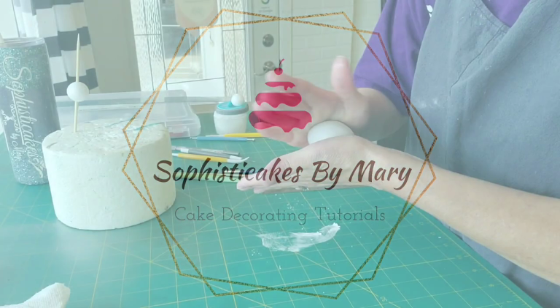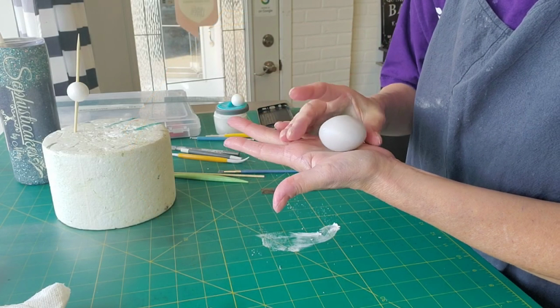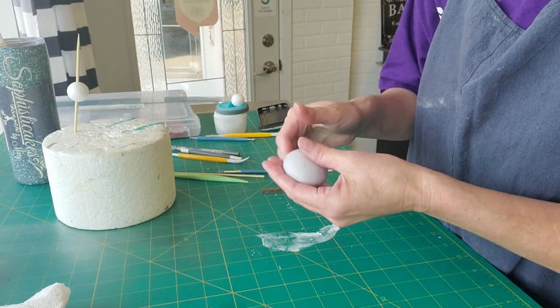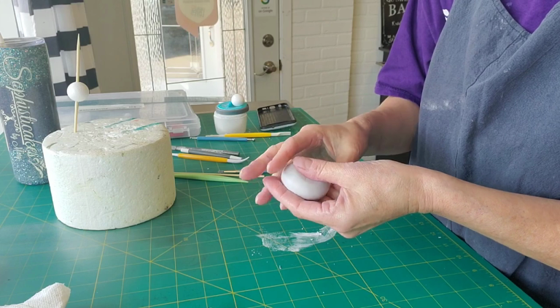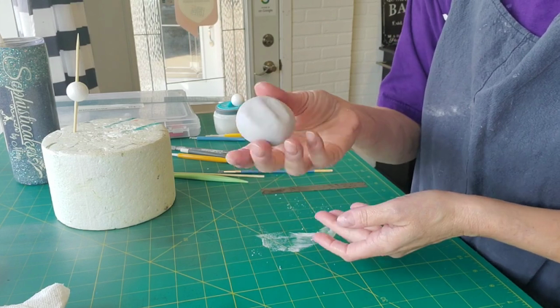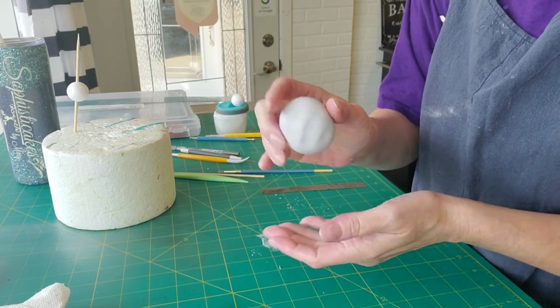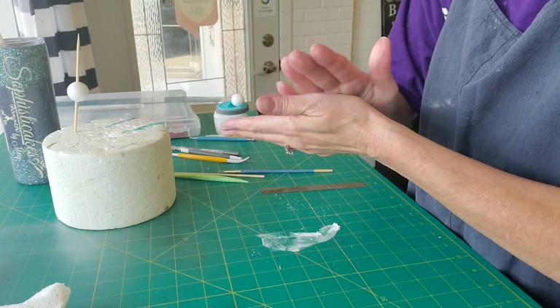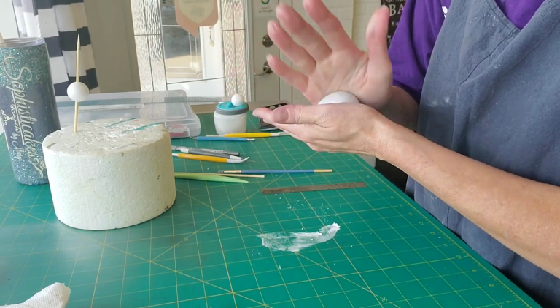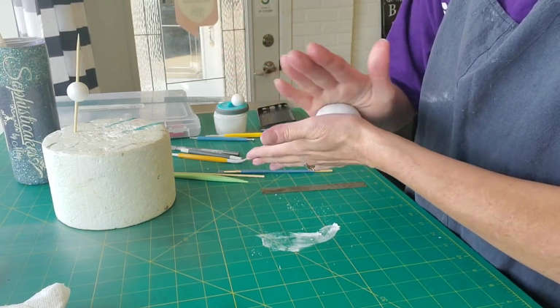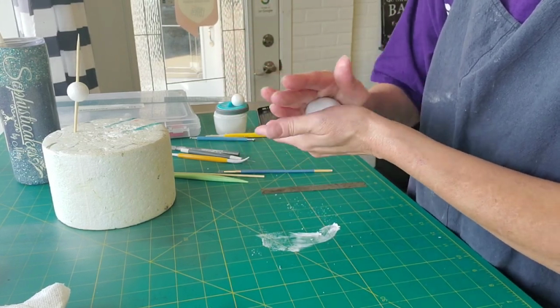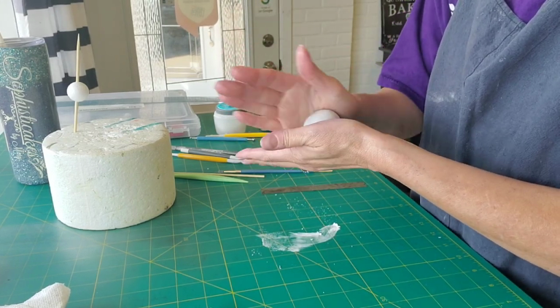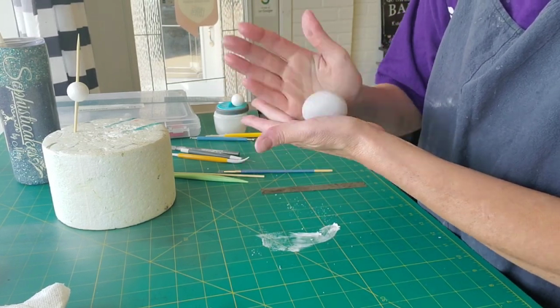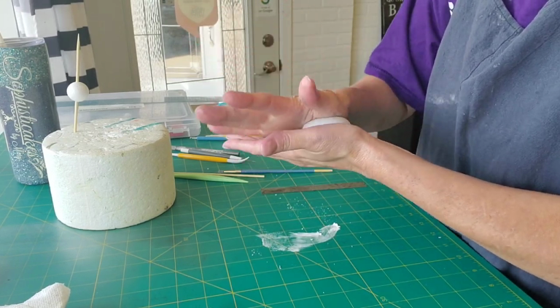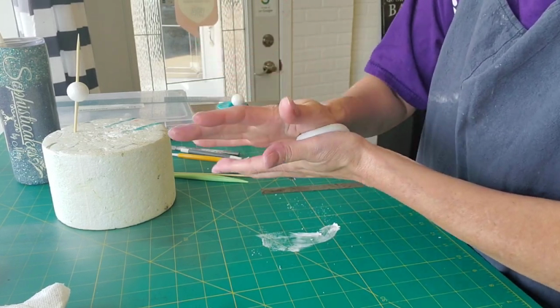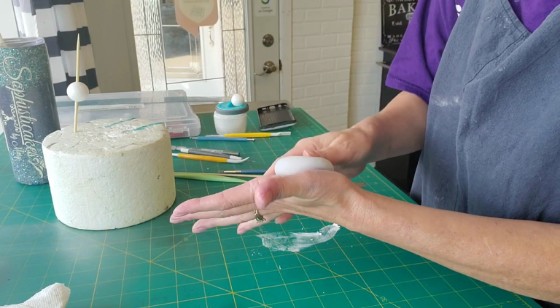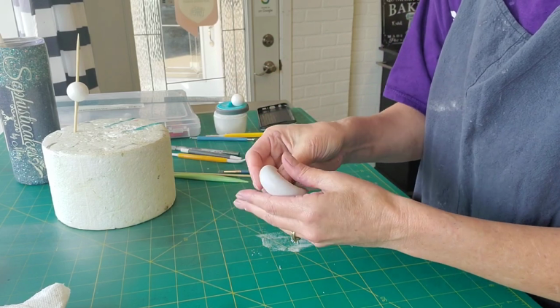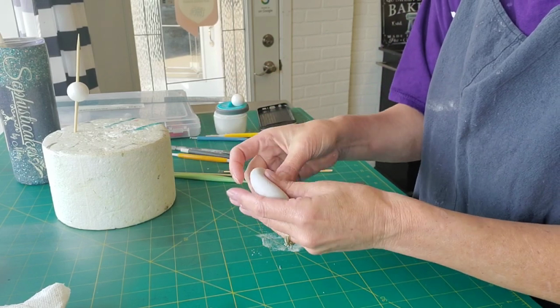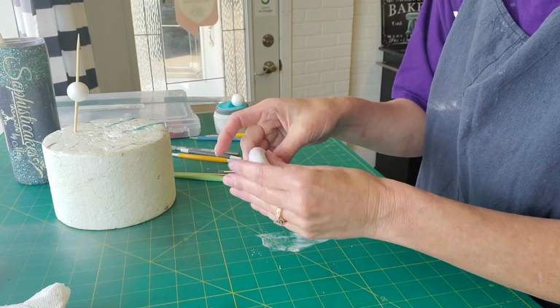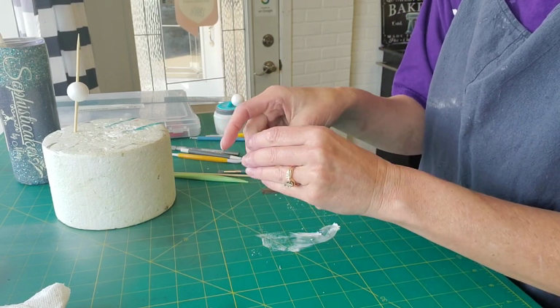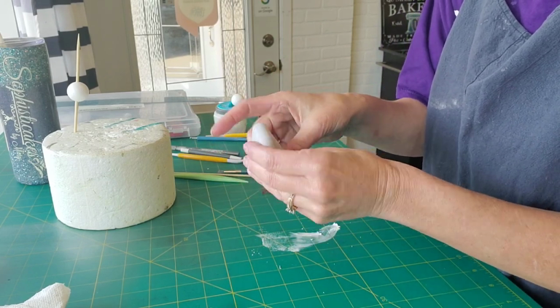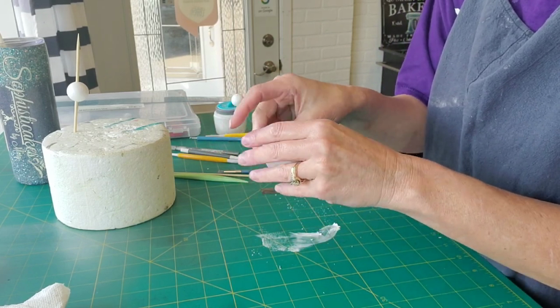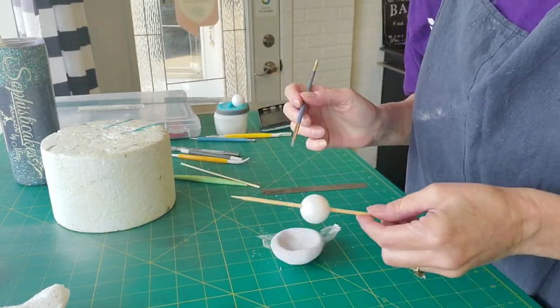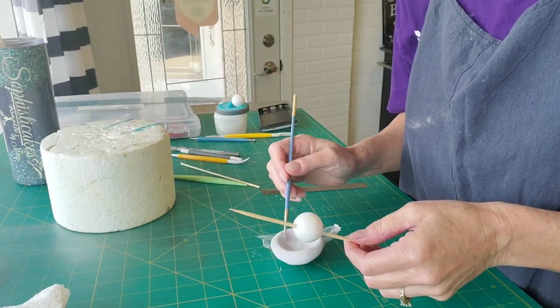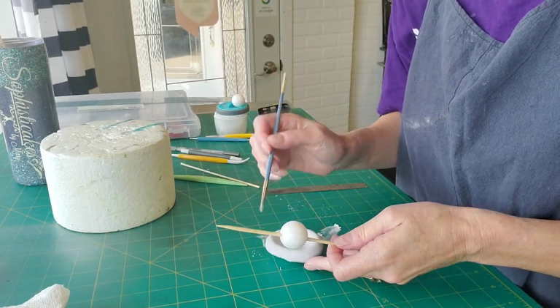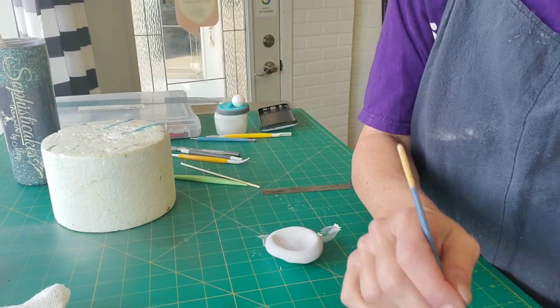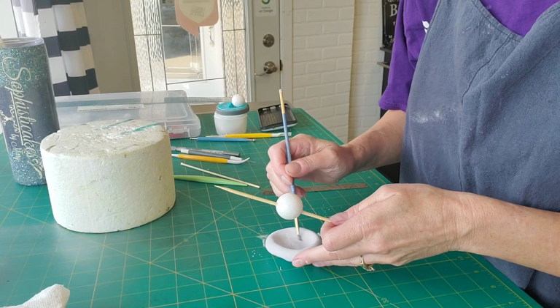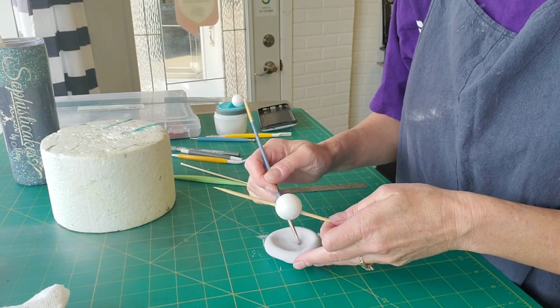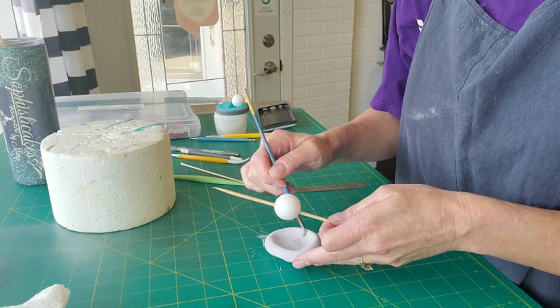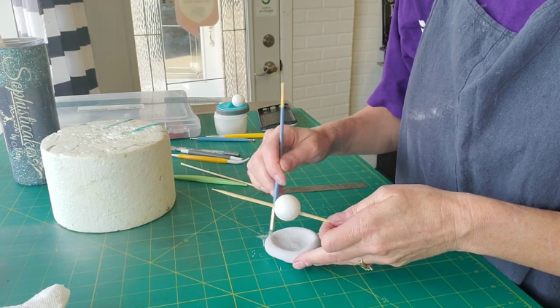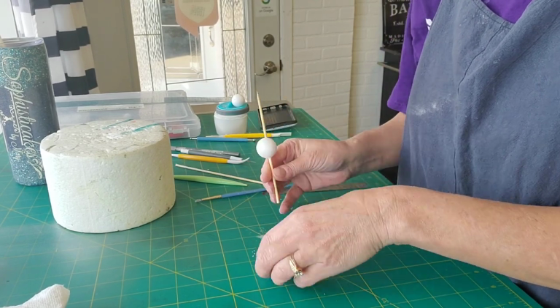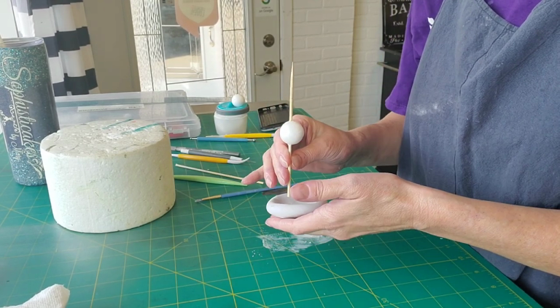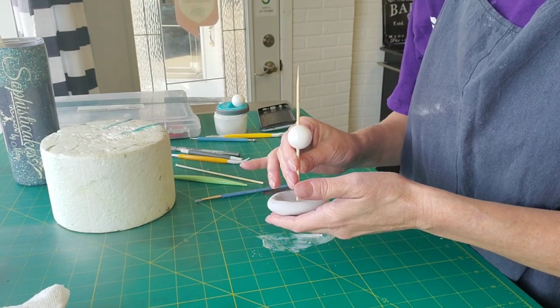When it comes to these toppers, I have played with all kinds of different mediums. What I've found that I actually like the best is just gum paste. You have to work with it a little faster, but it holds up better and doesn't get squatty.